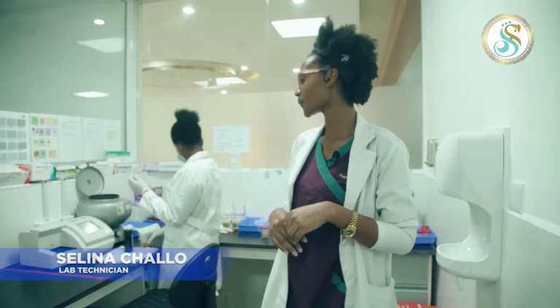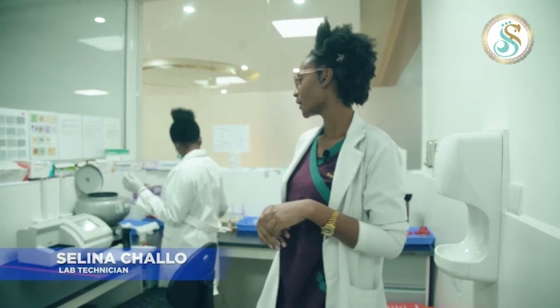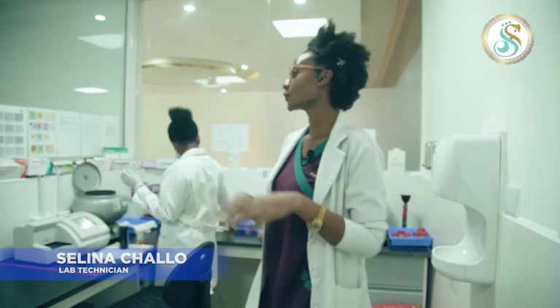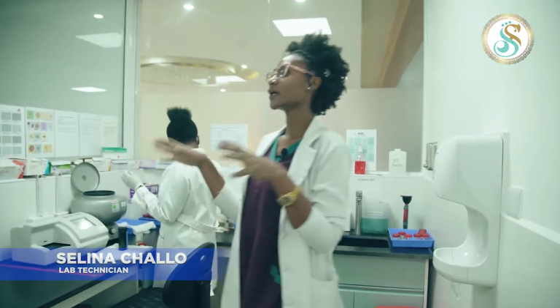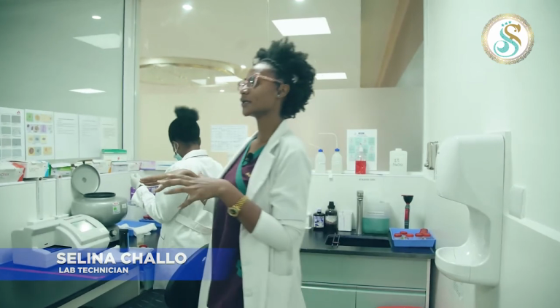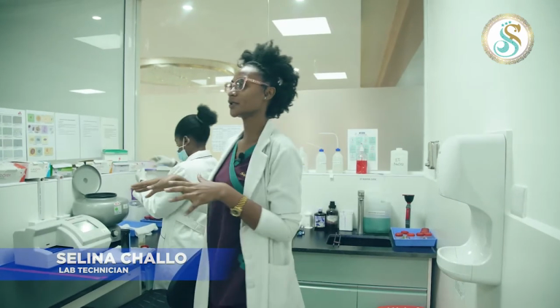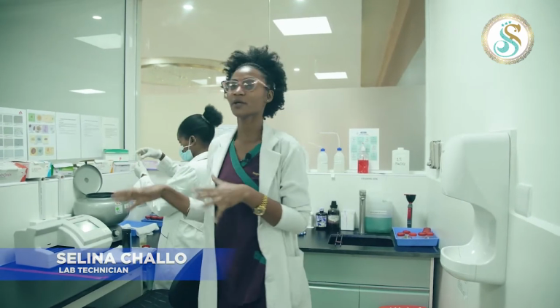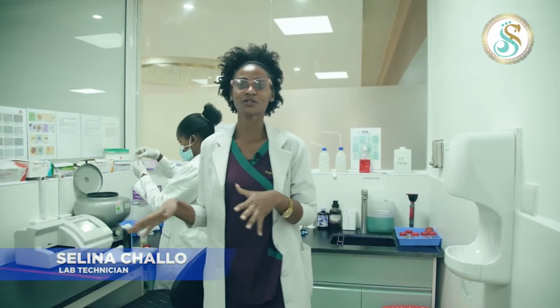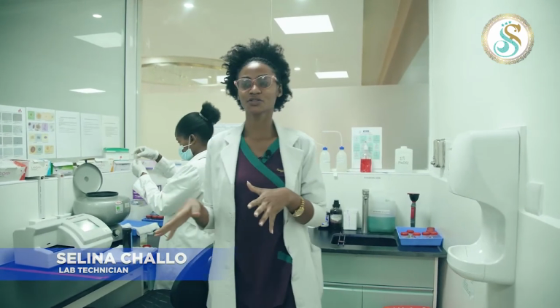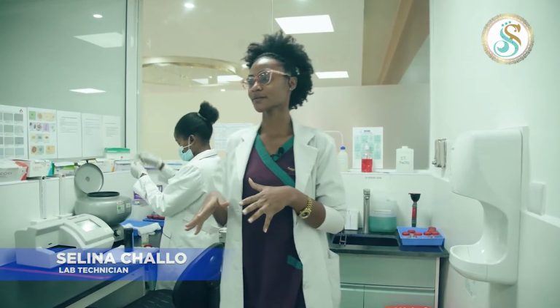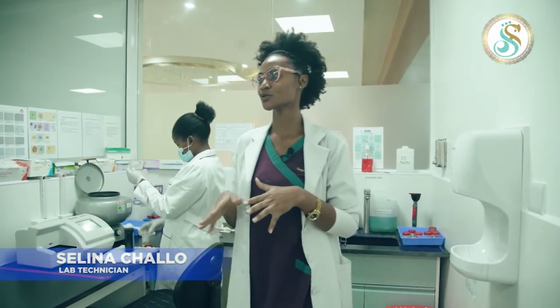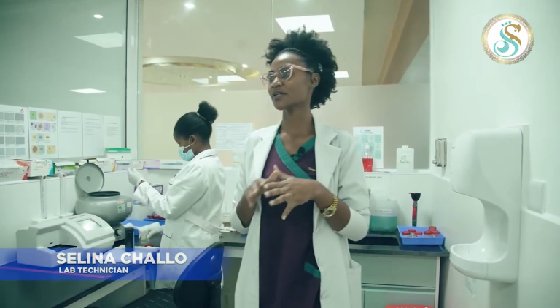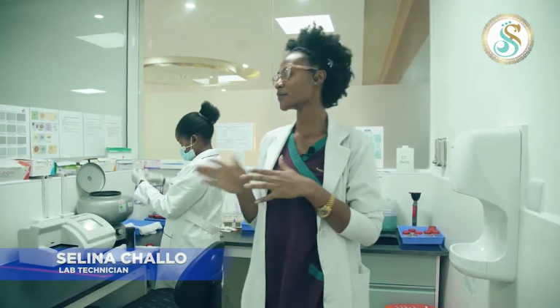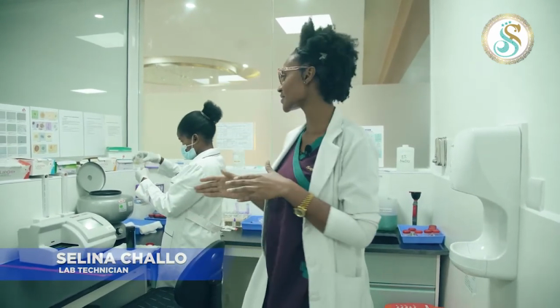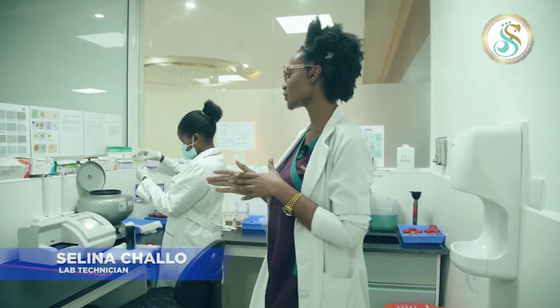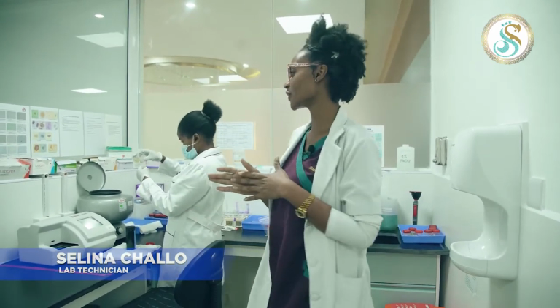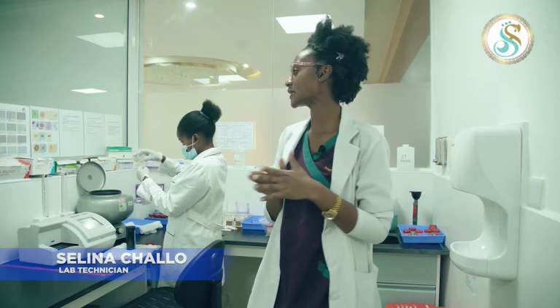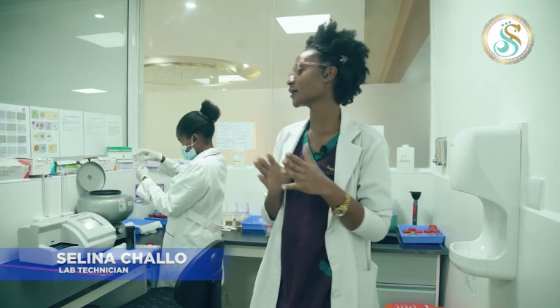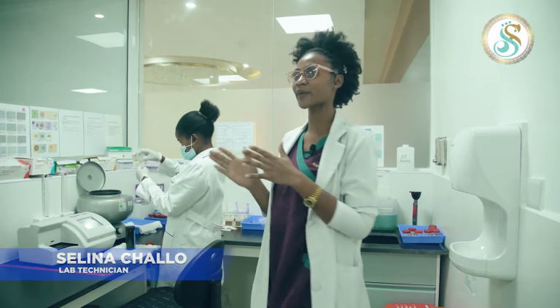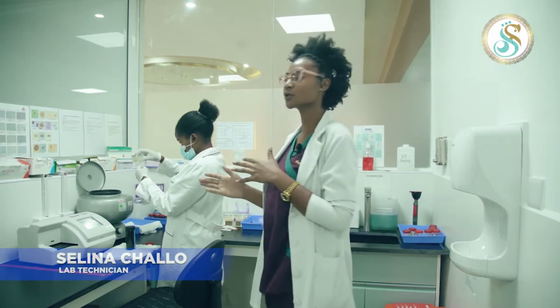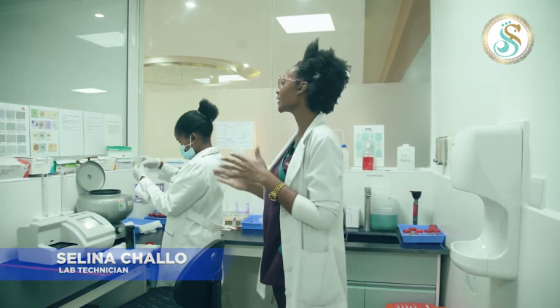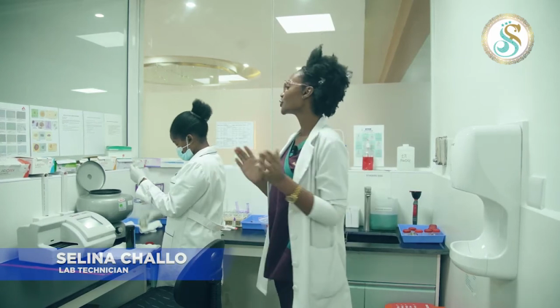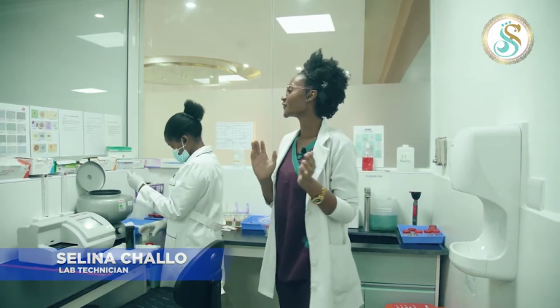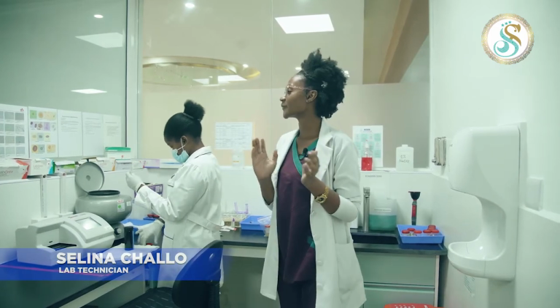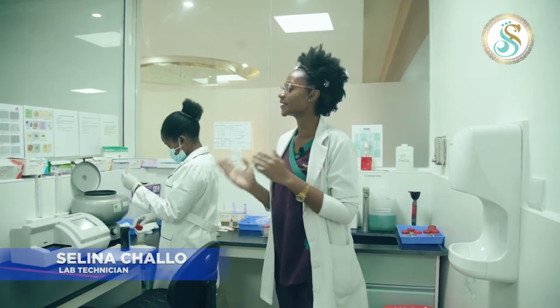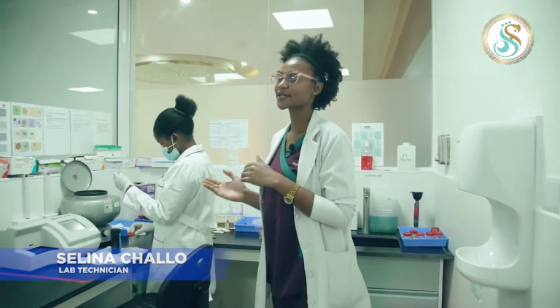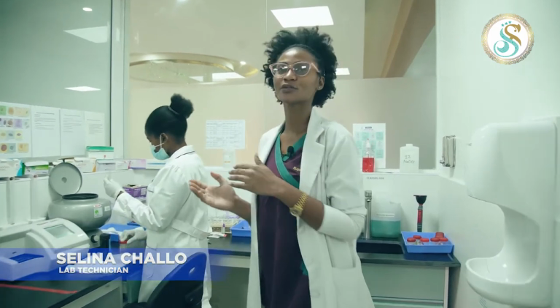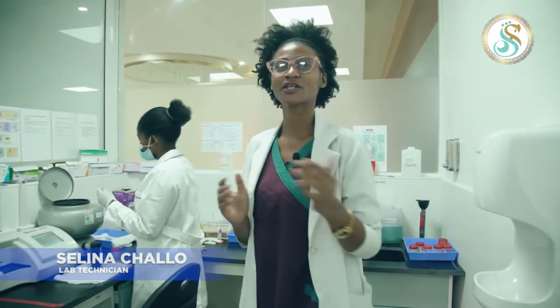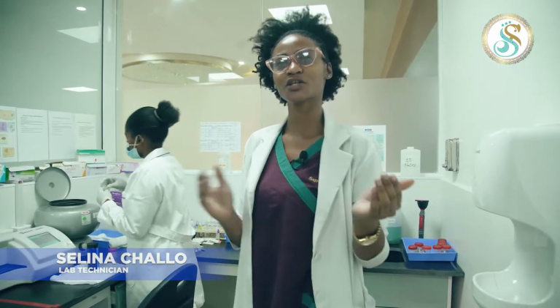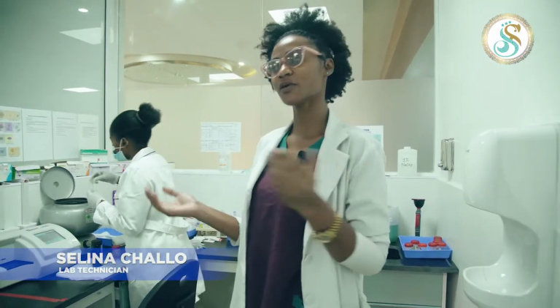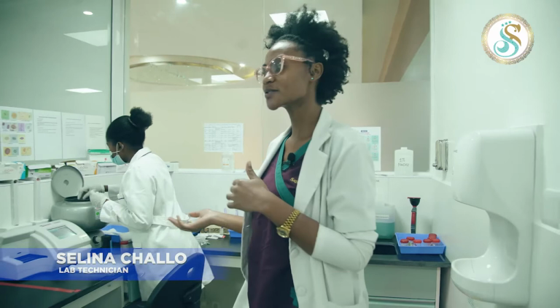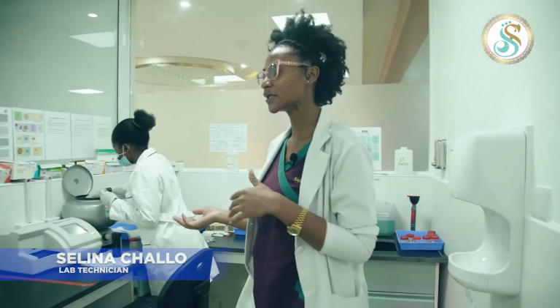This is Parasitology. We use Rapid Tests — Autopauty, H. pylori, malaria, HIV rapid screening.